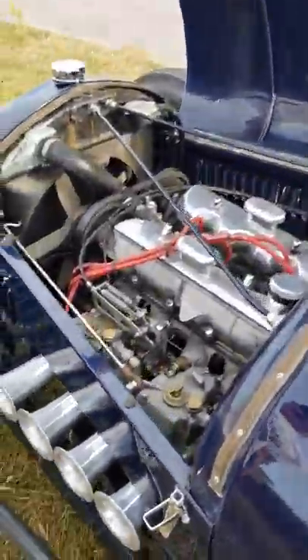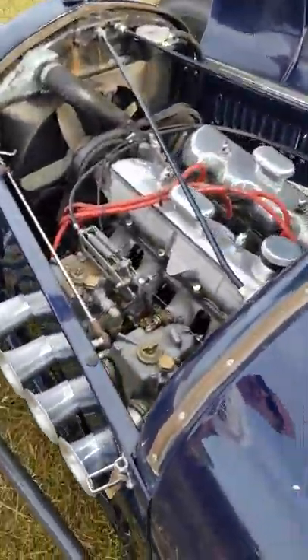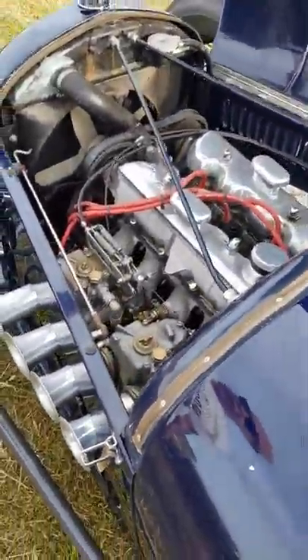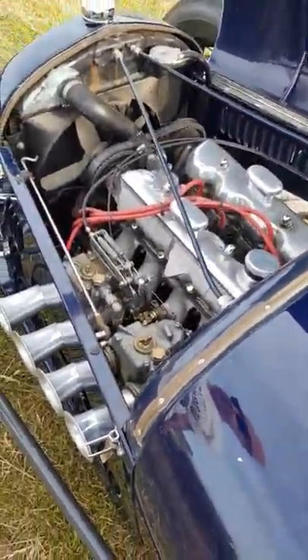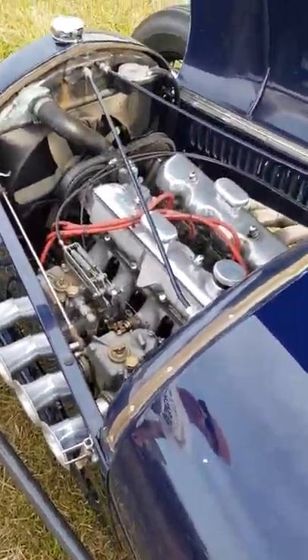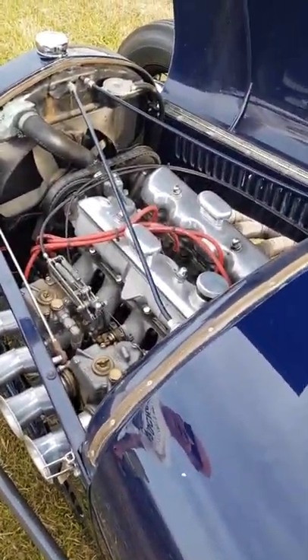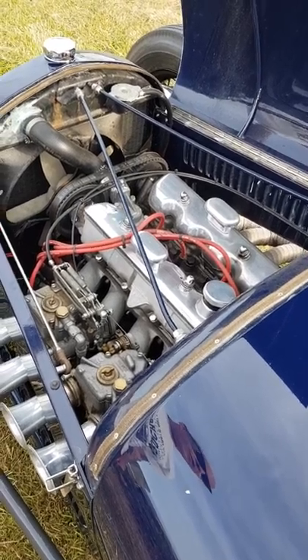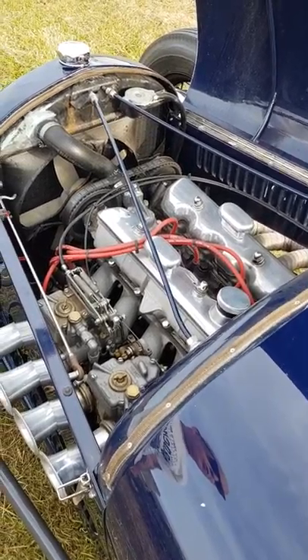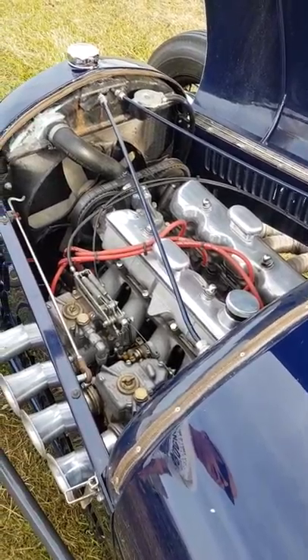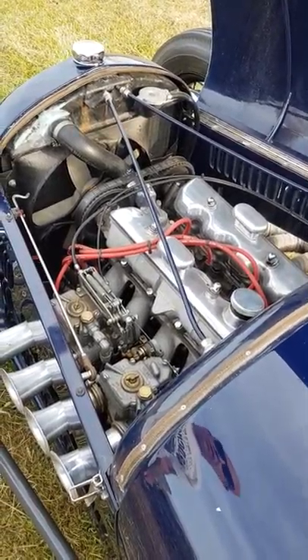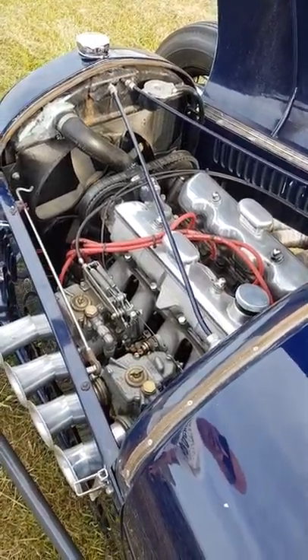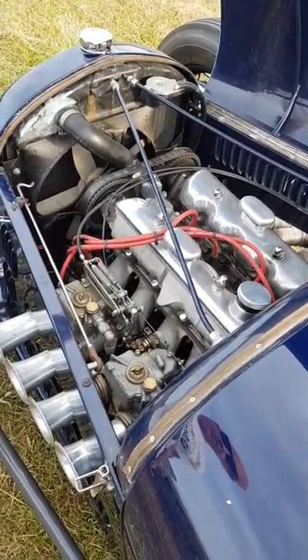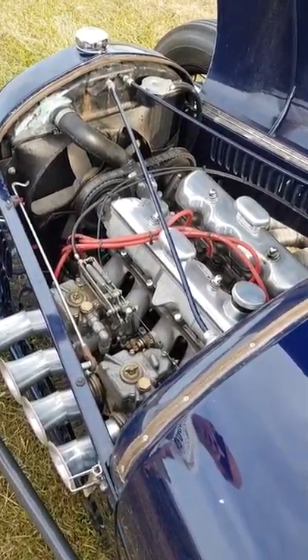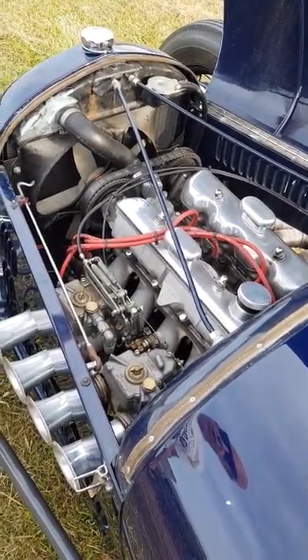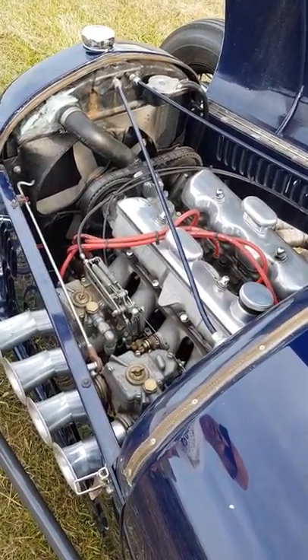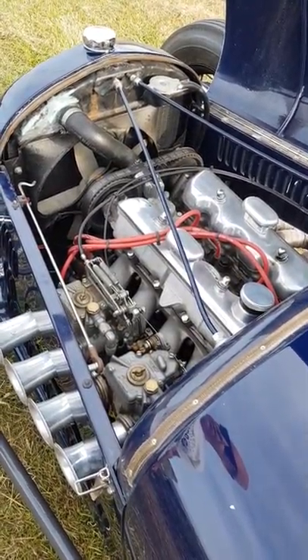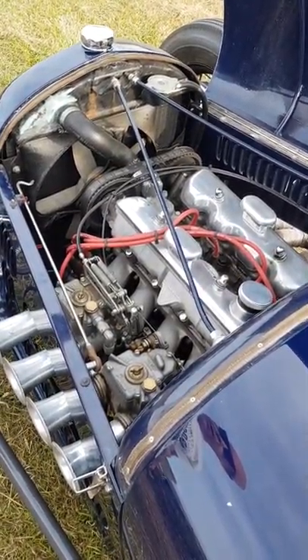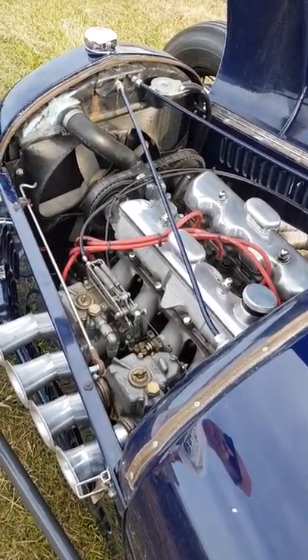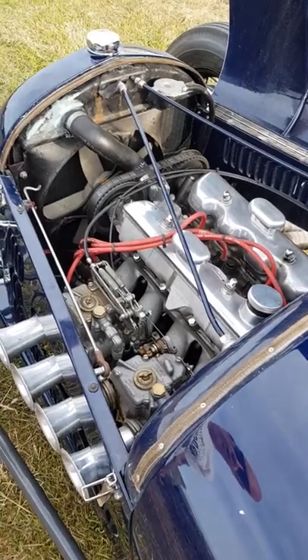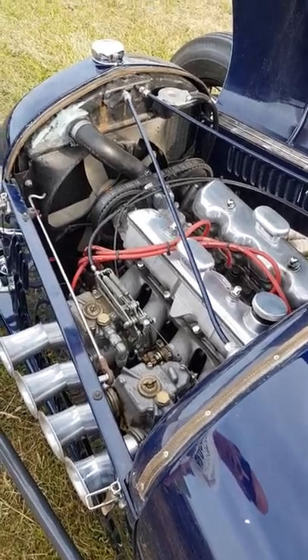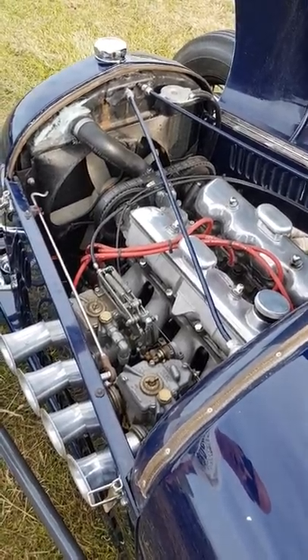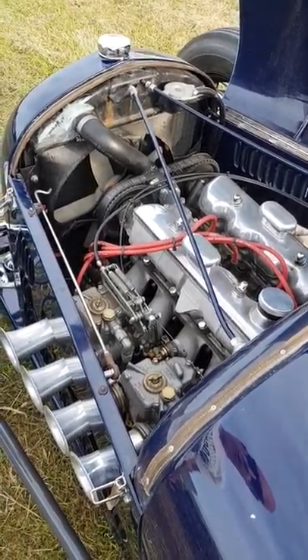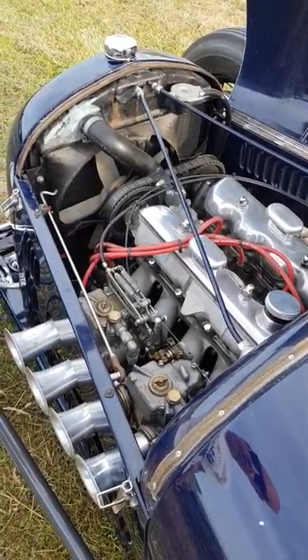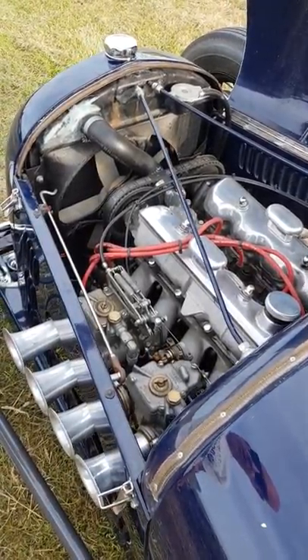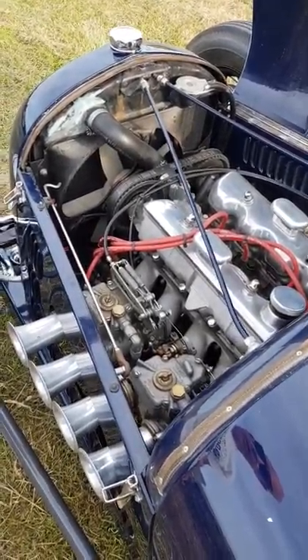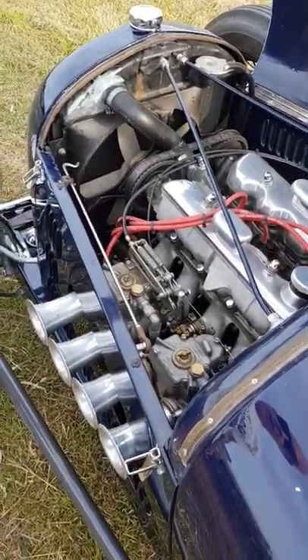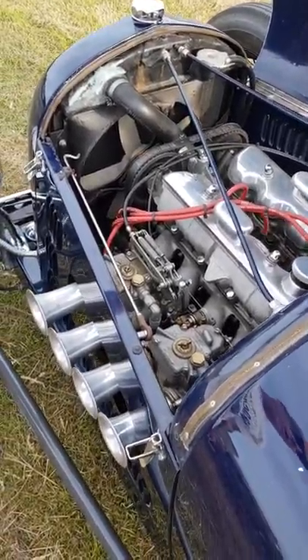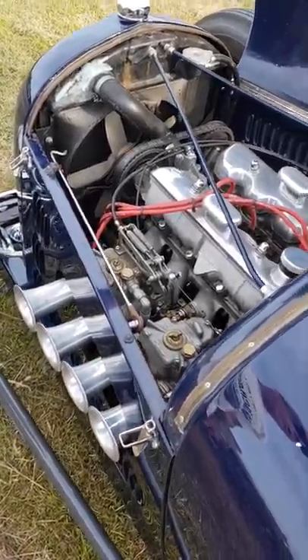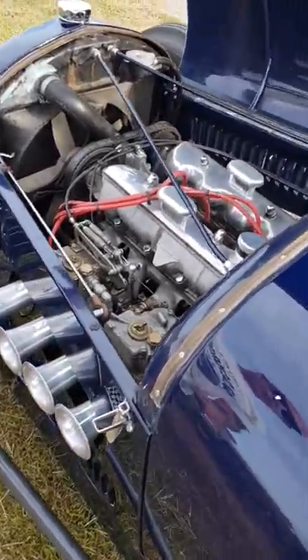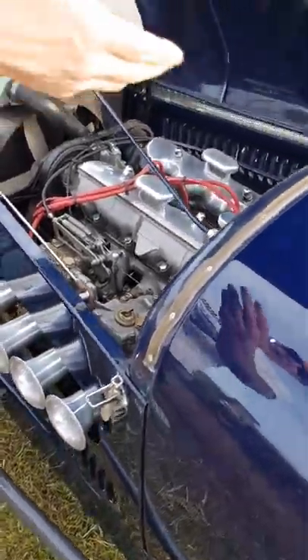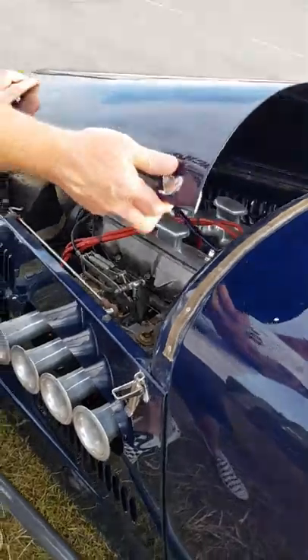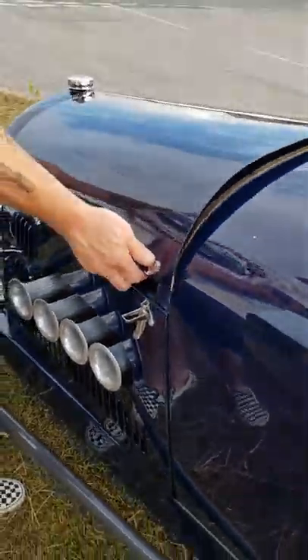It's running a Fiat twin cam, fairly heavily tuned with fairly lumpy cams, twin 45 Webers, quite aggressively ported, high compression pistons, mated to a five-speed Fiat 131 gearbox.